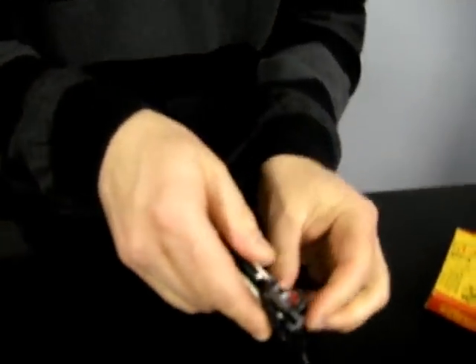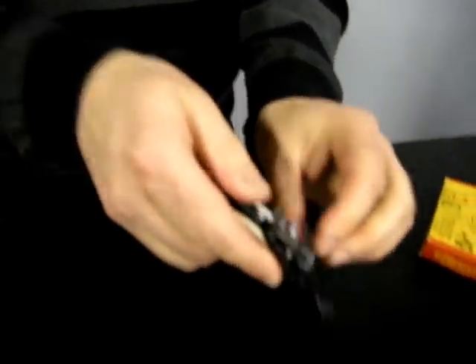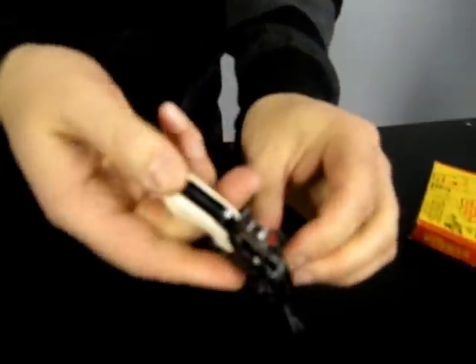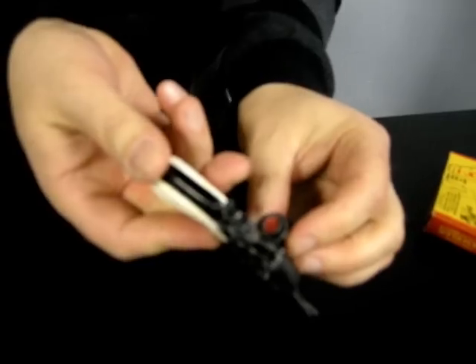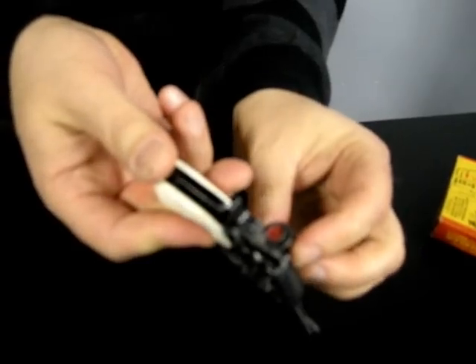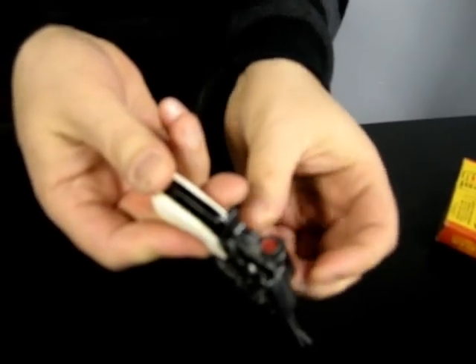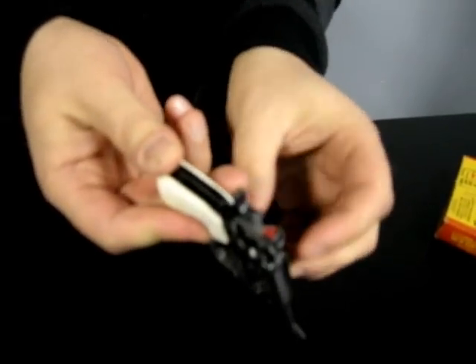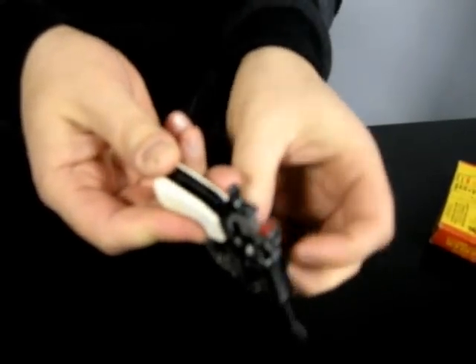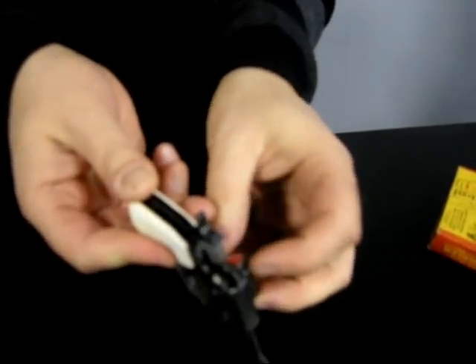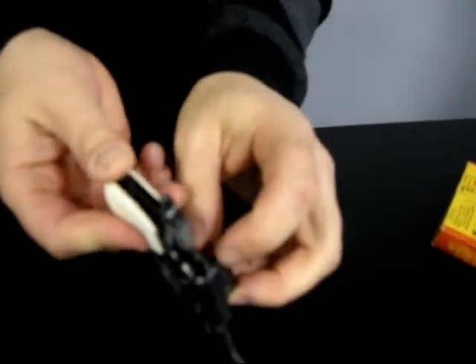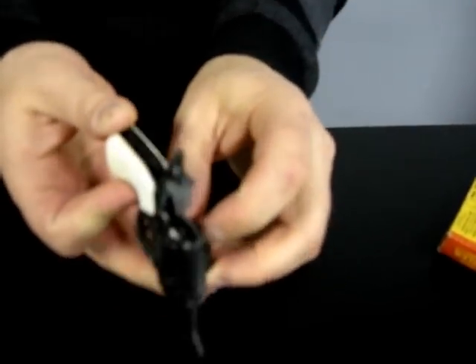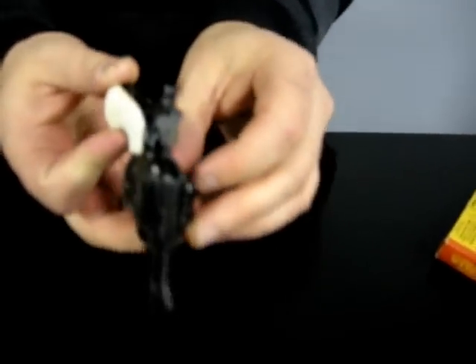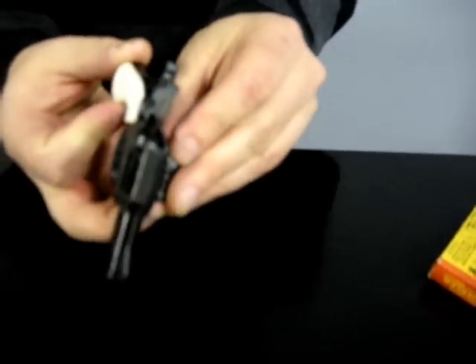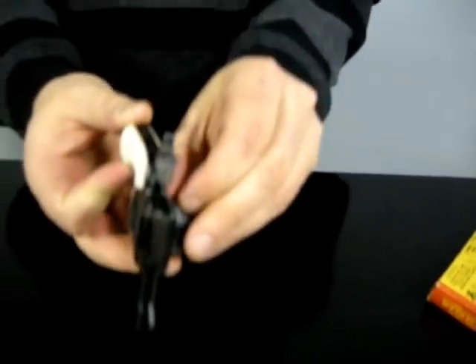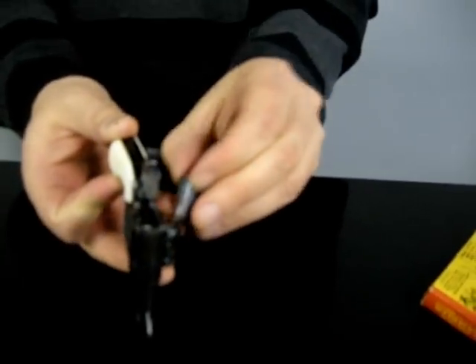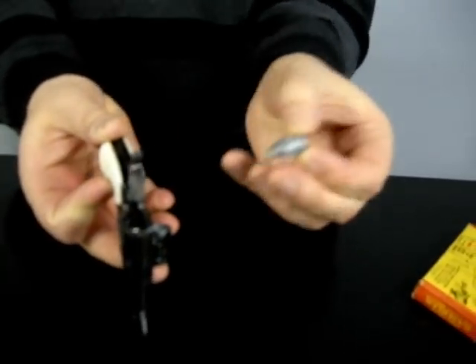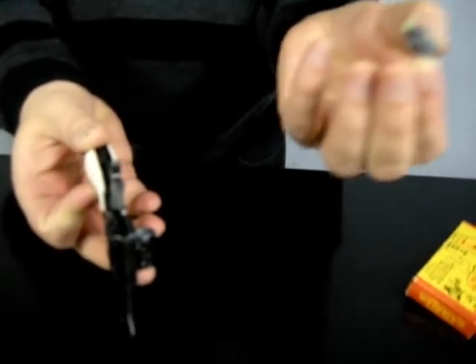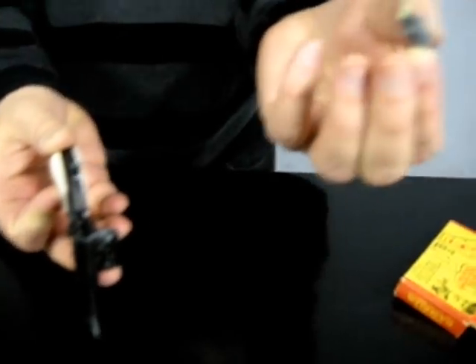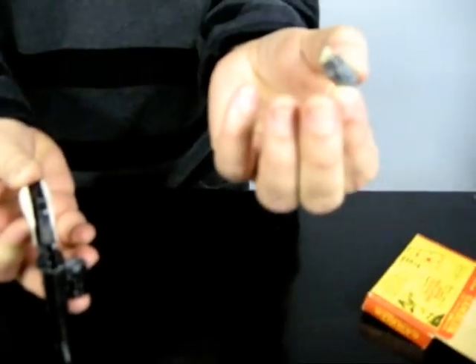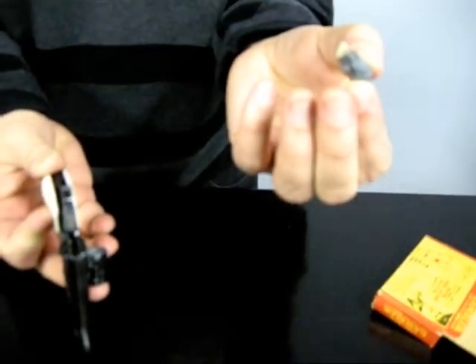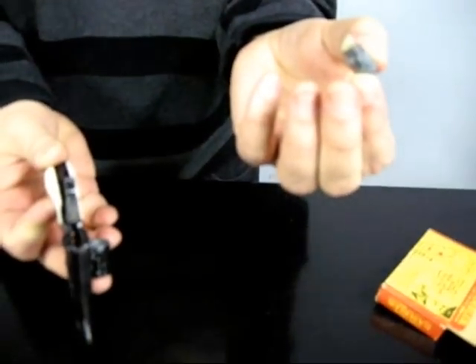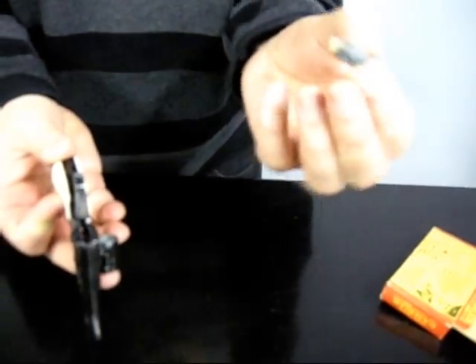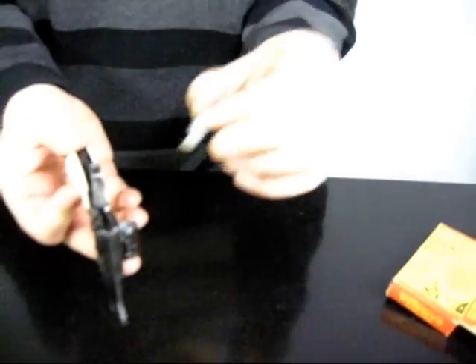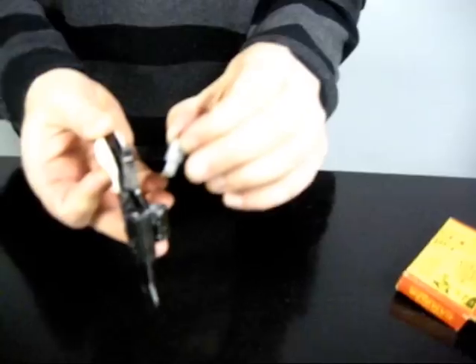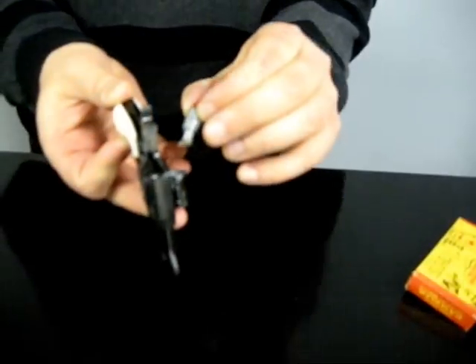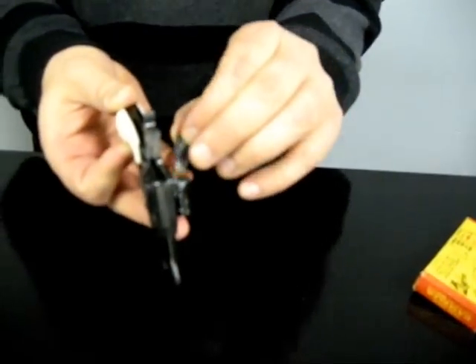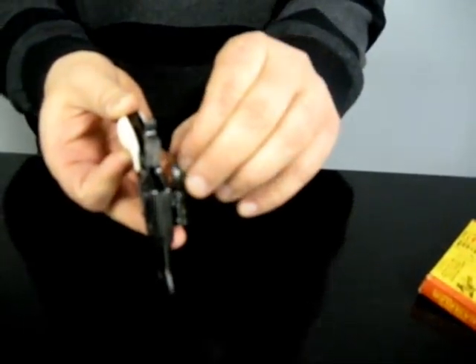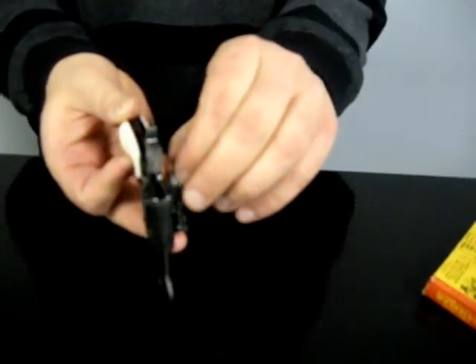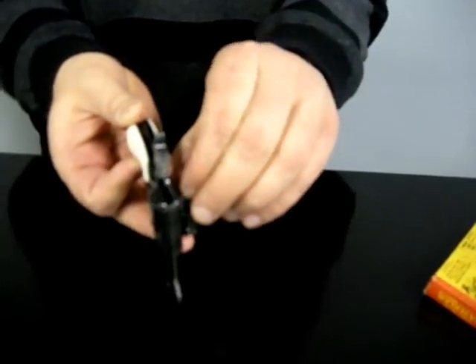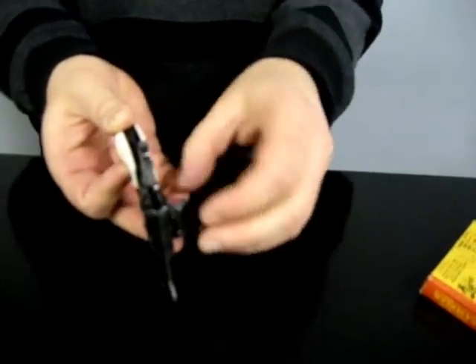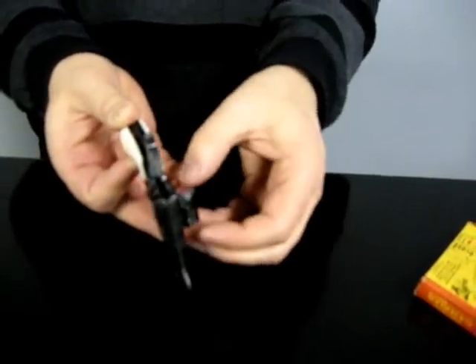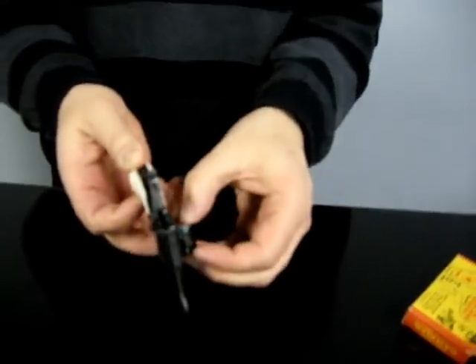There's a cap that goes right in there. And this thing was used to punch out a little piece of potato. So let's see if it actually works.